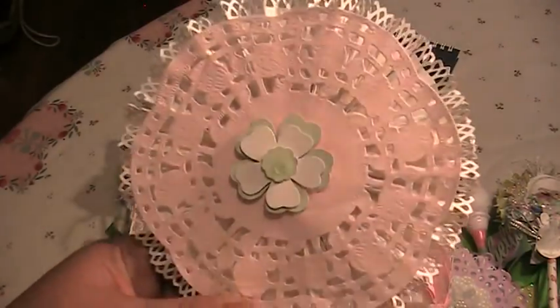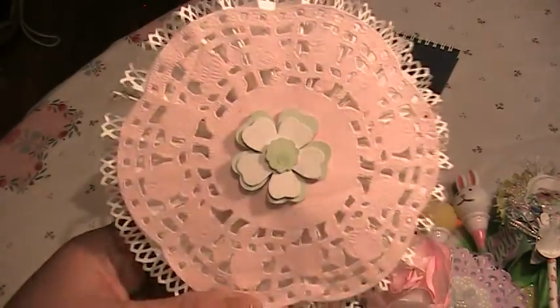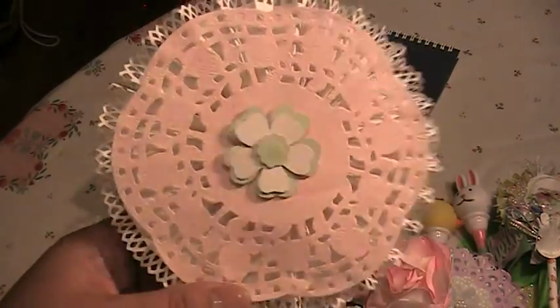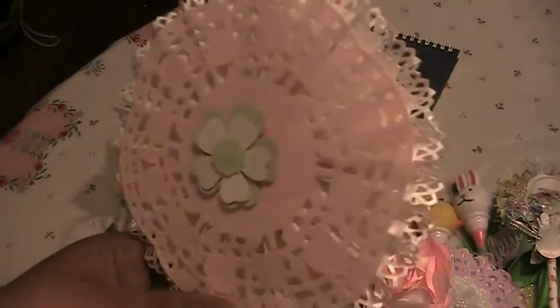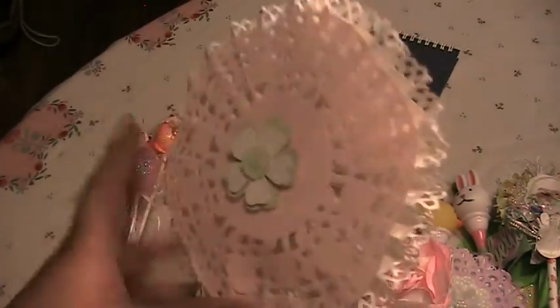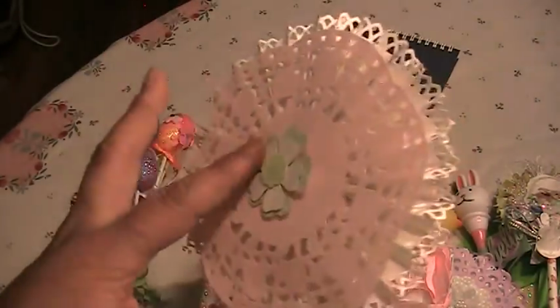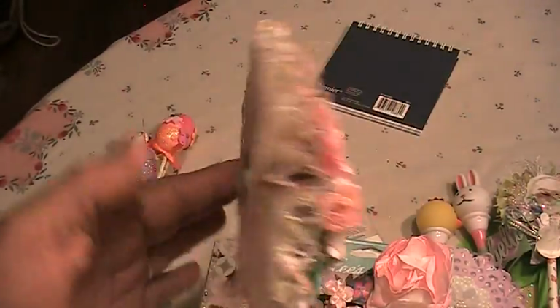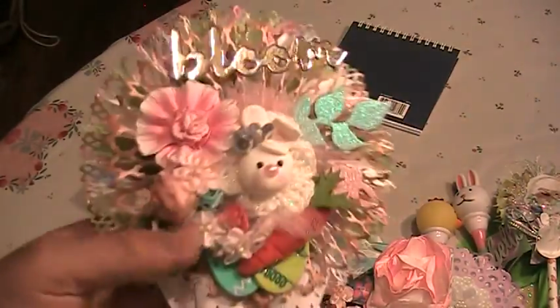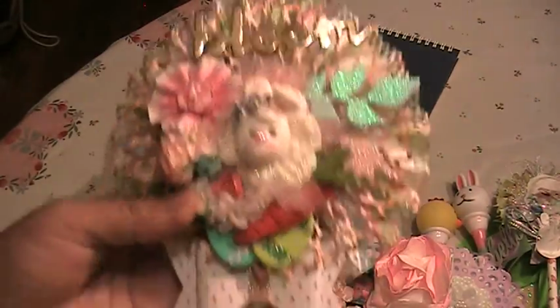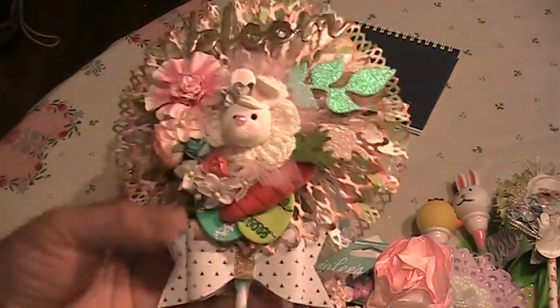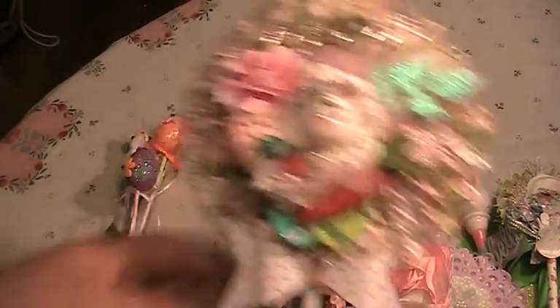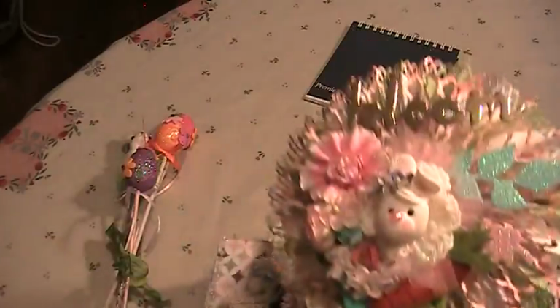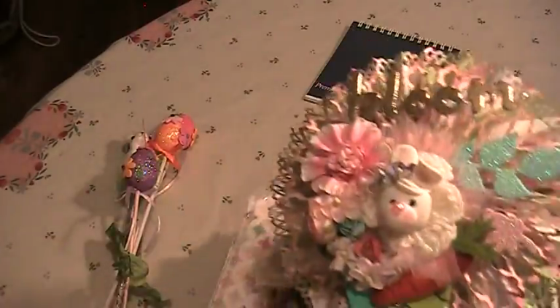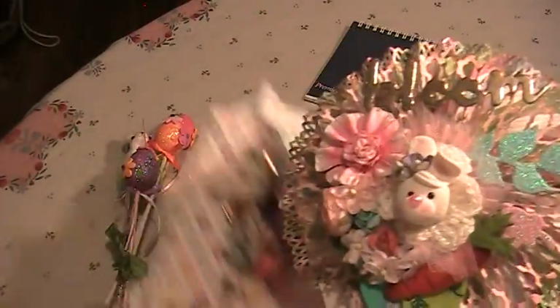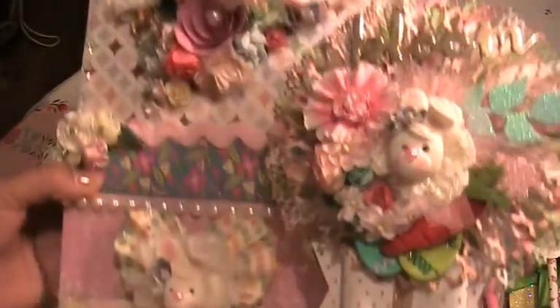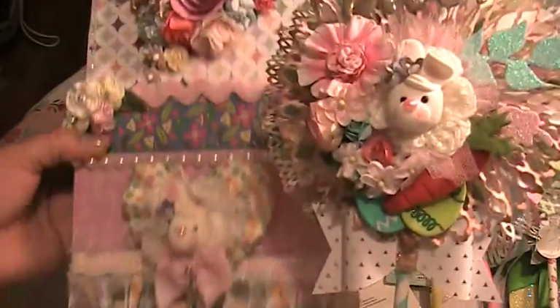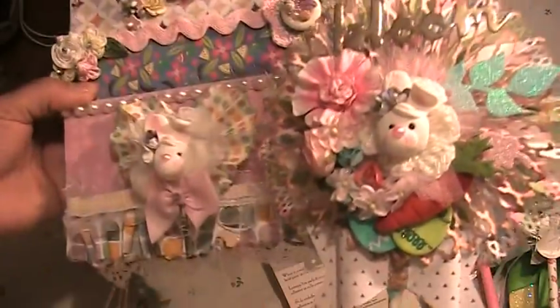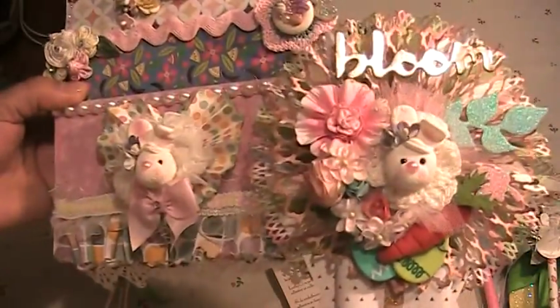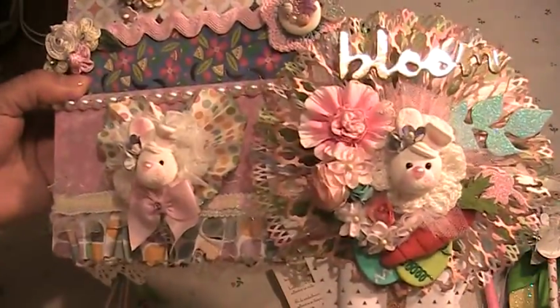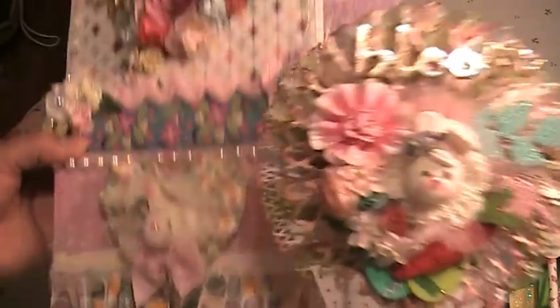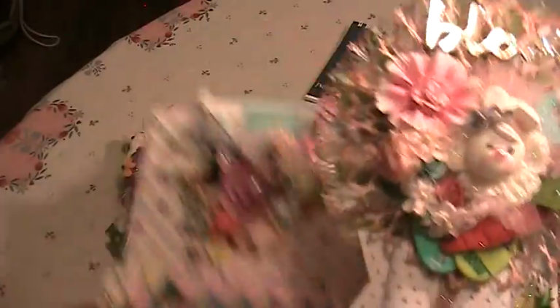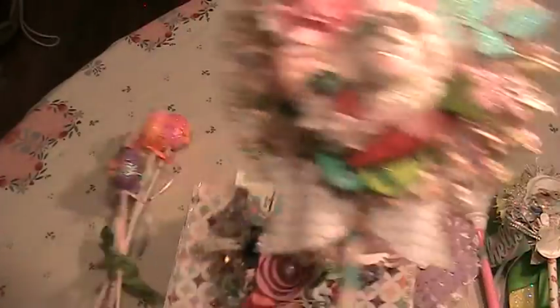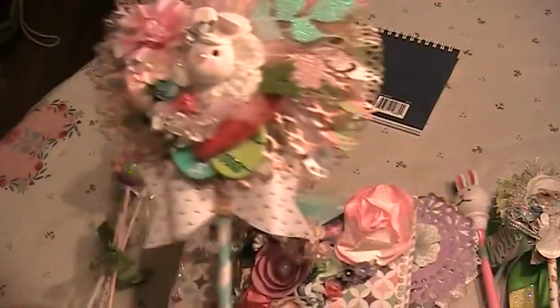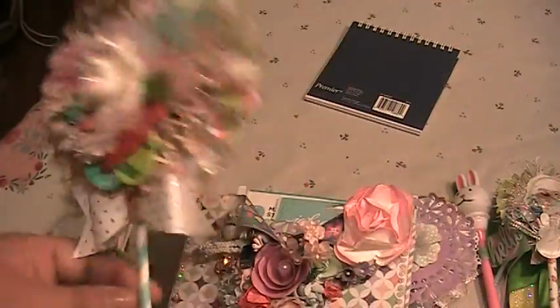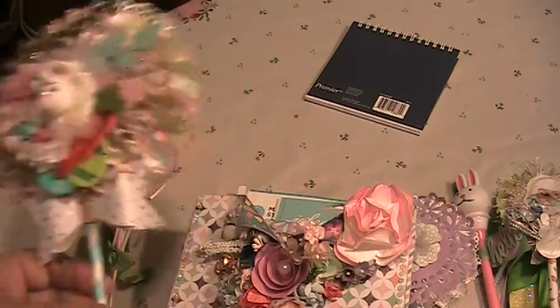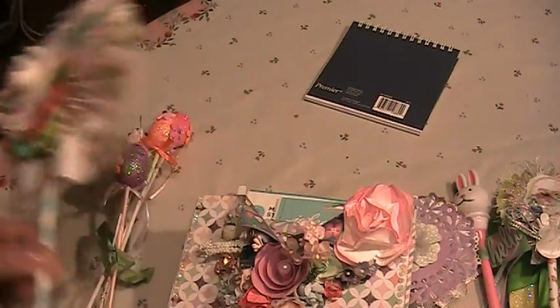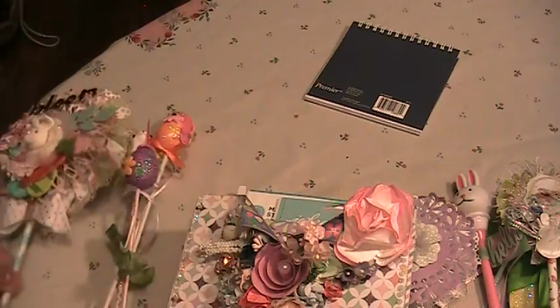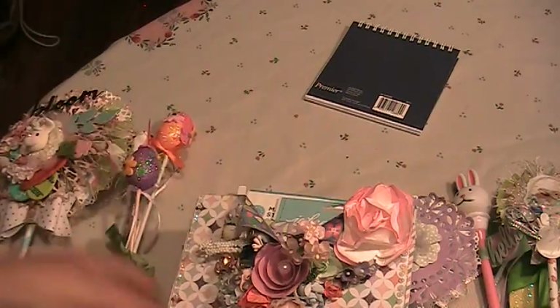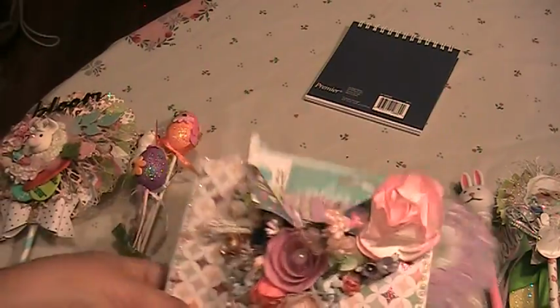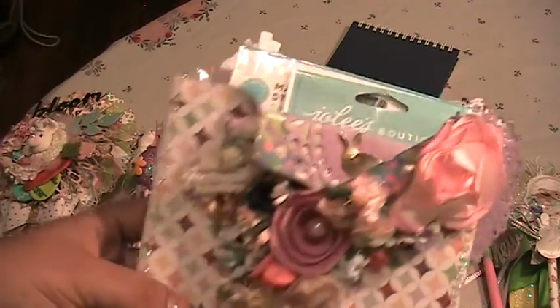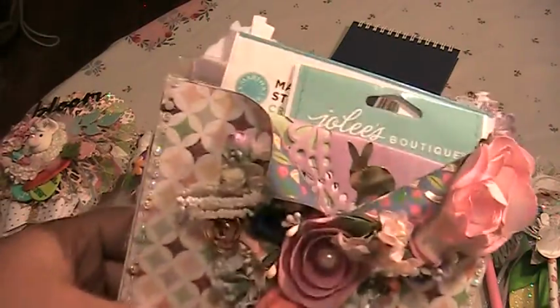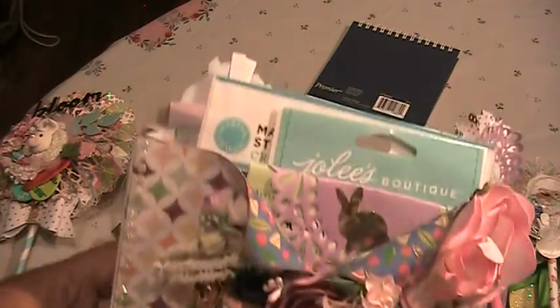Here in the back I just put a doily and a little paper flower — that's the one that matches the other bunny. And here inside I just have some more goodies for her.